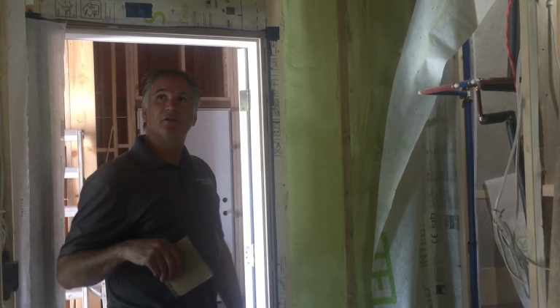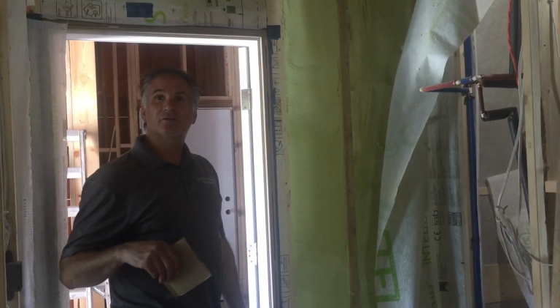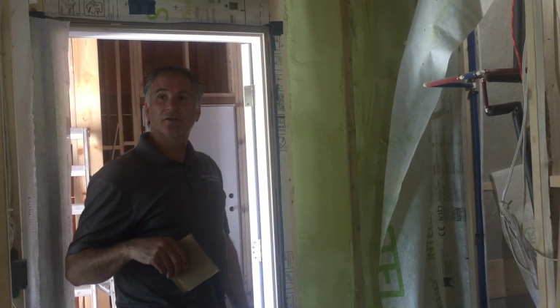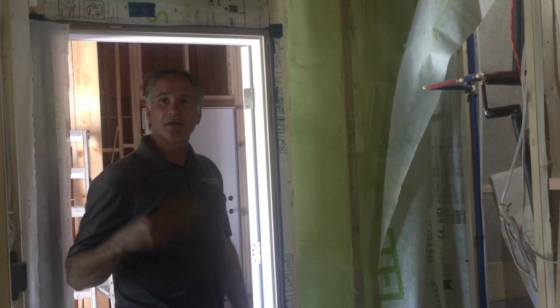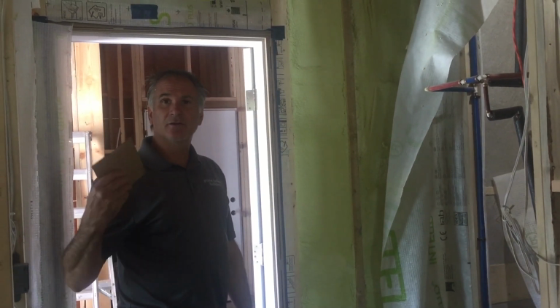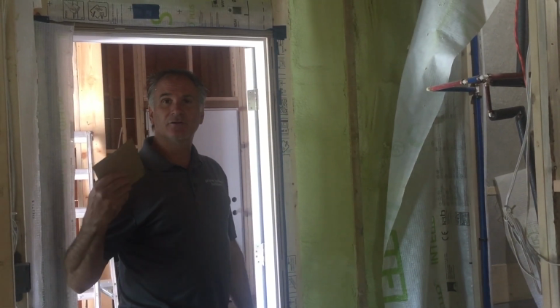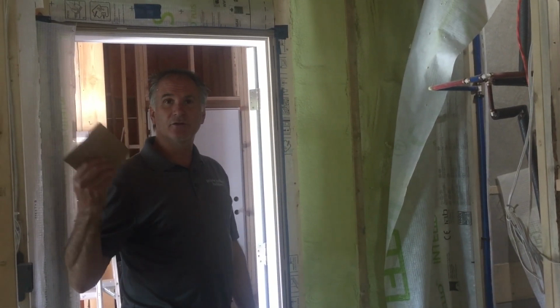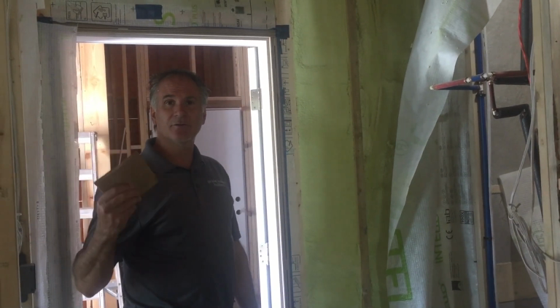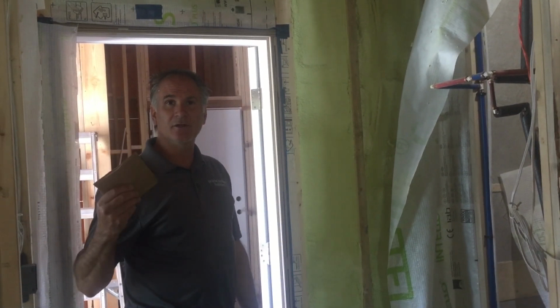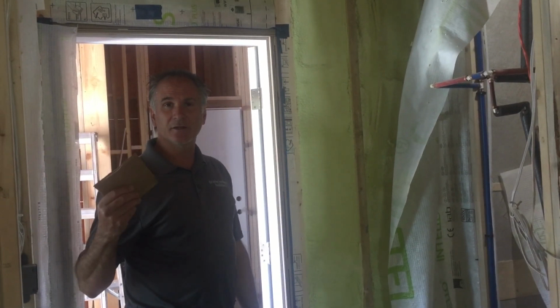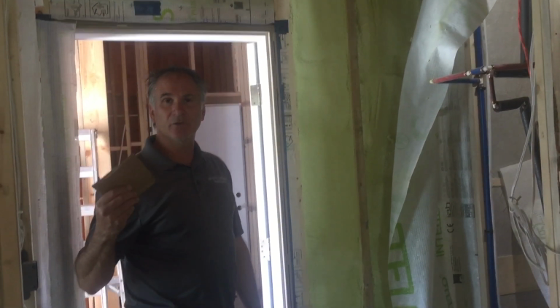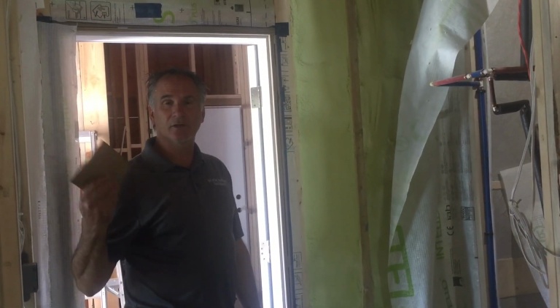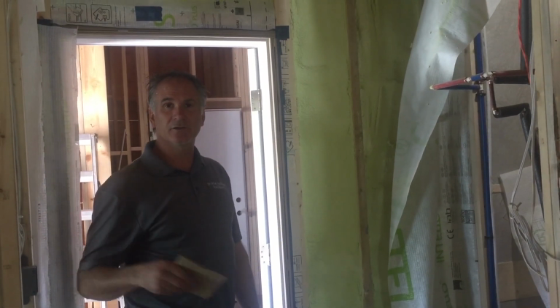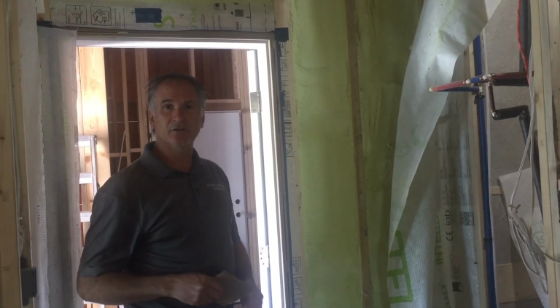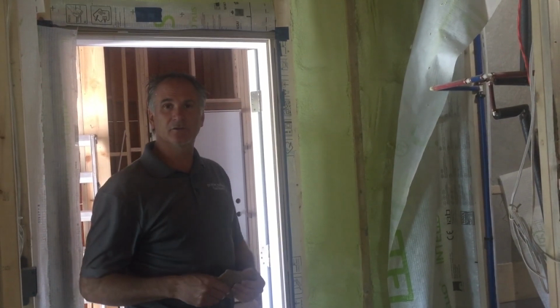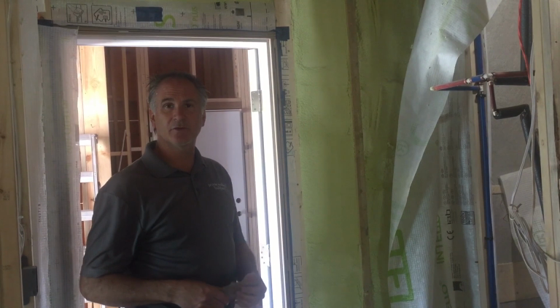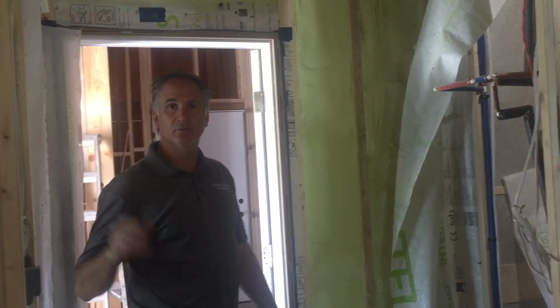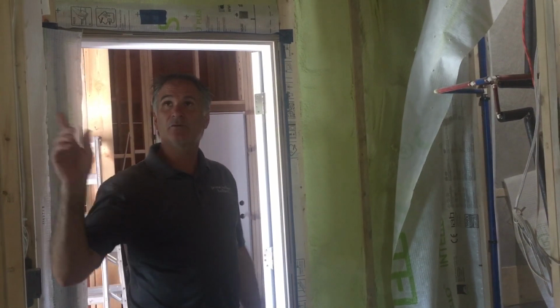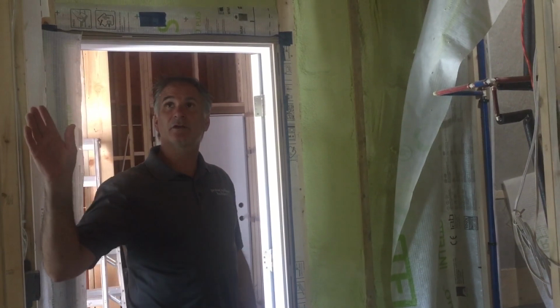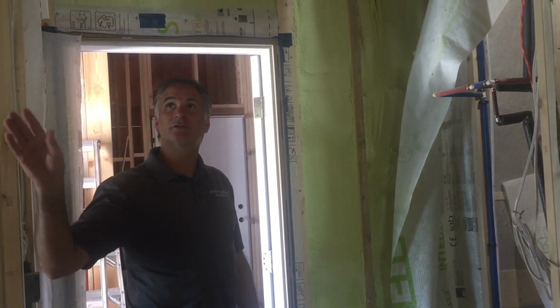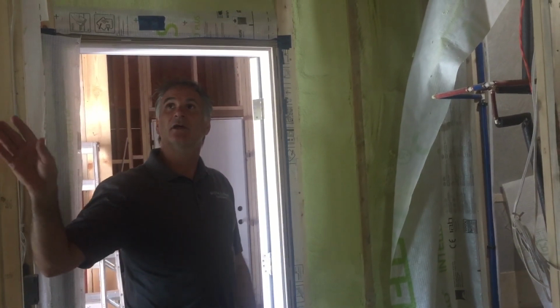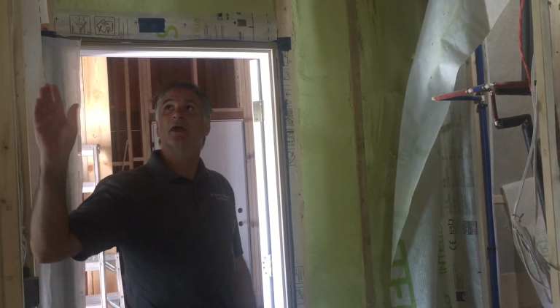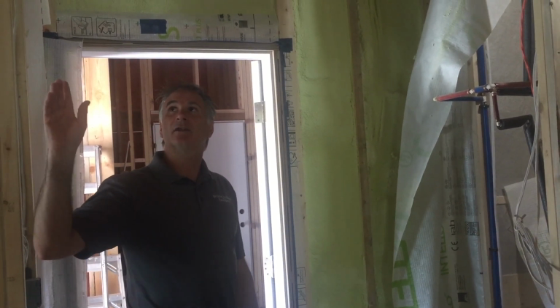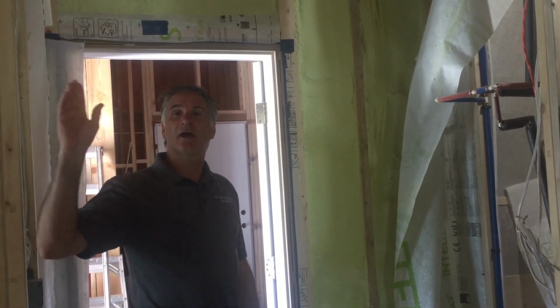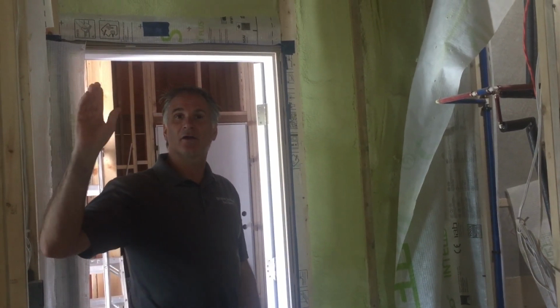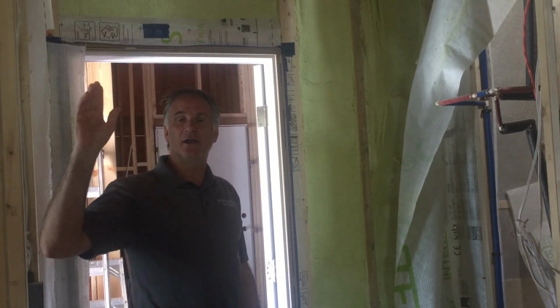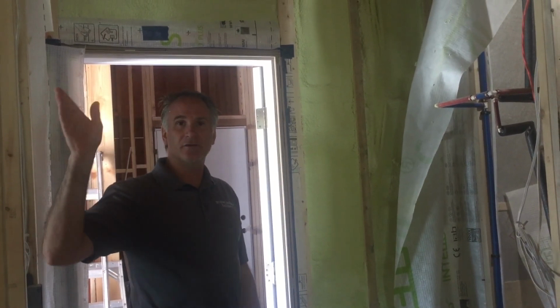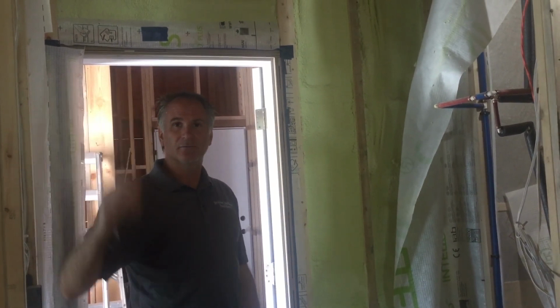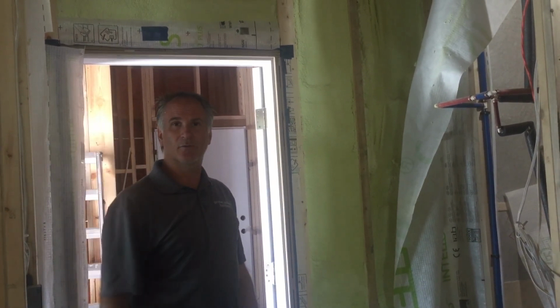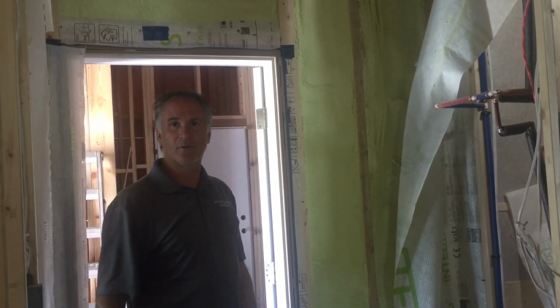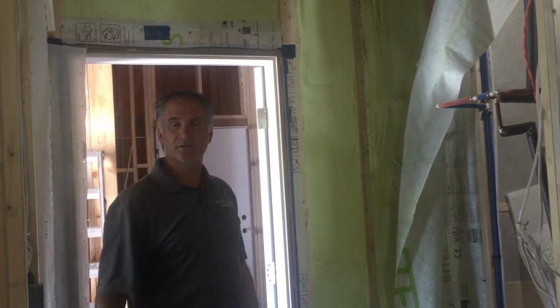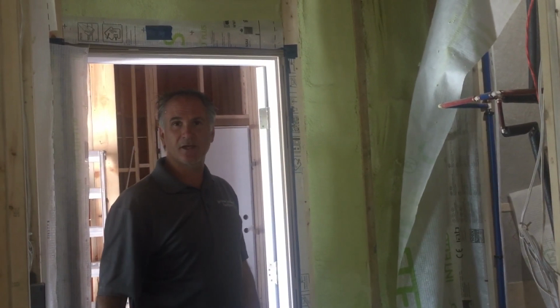I'll take you upstairs in the next segment to show you some of the detailing we're doing in the ceiling and roof areas and at our HRV. We'll be right back in just a sec.